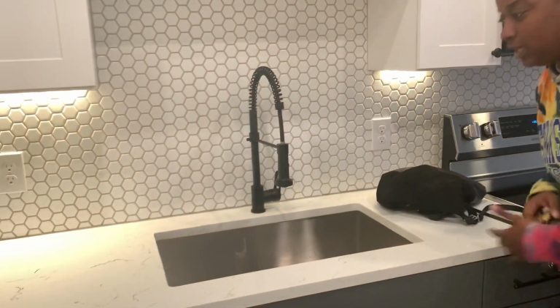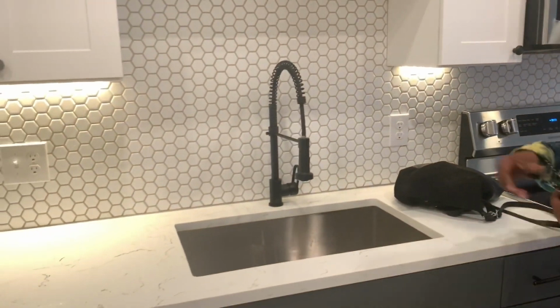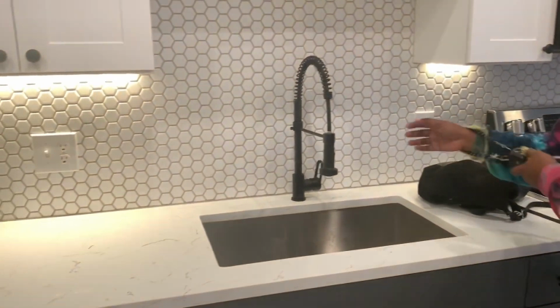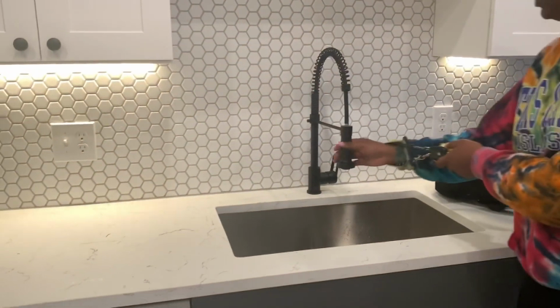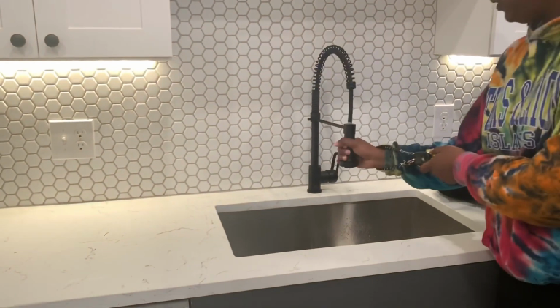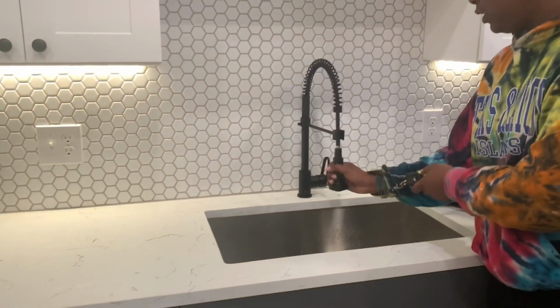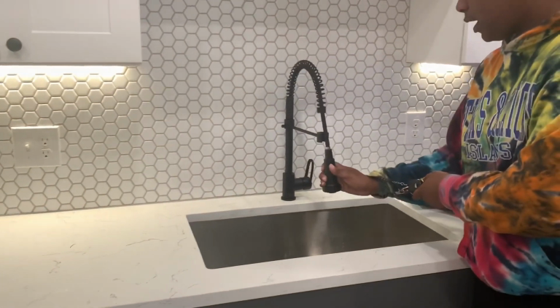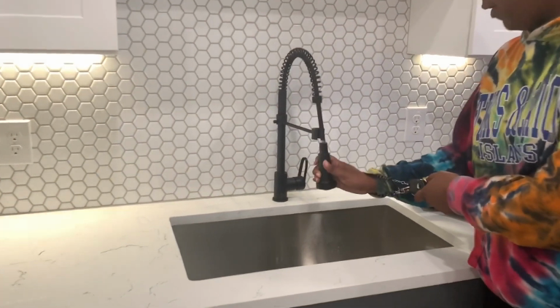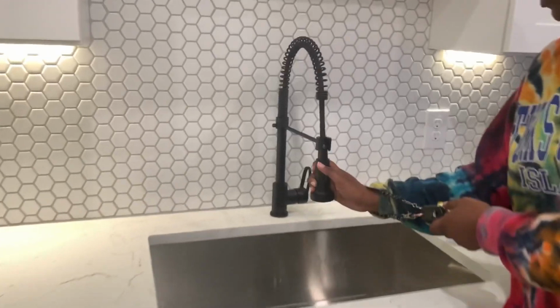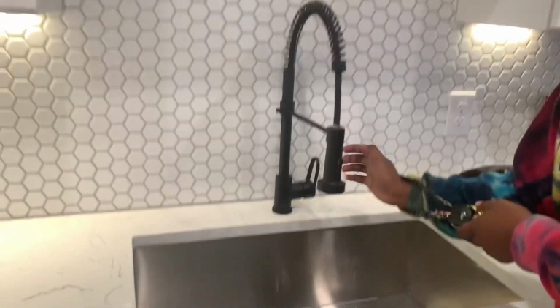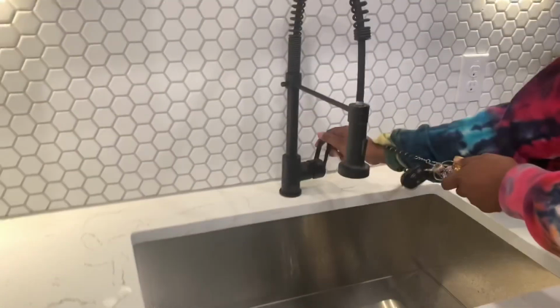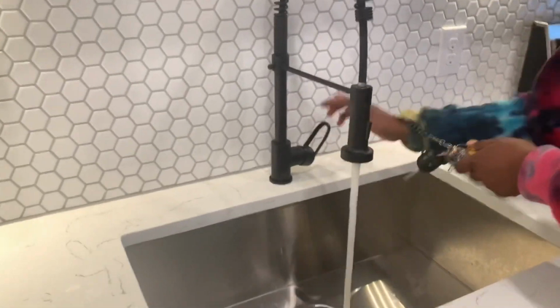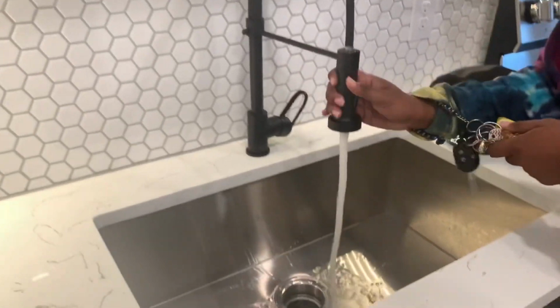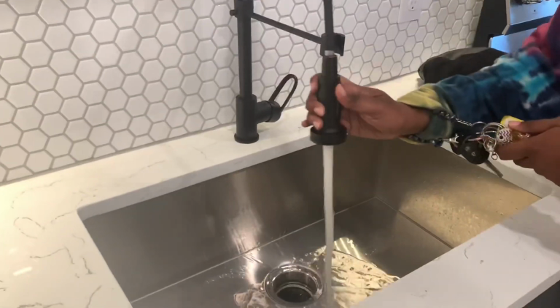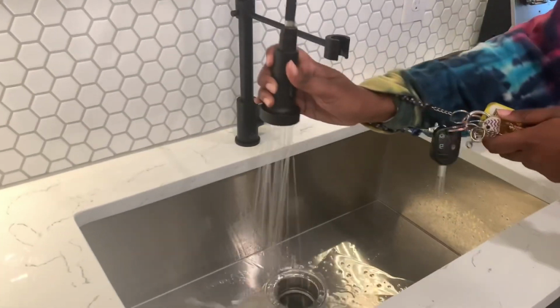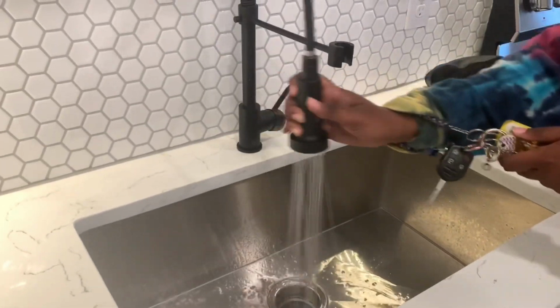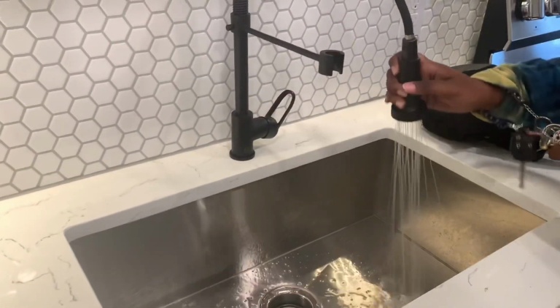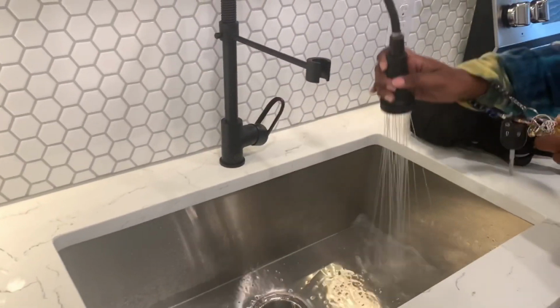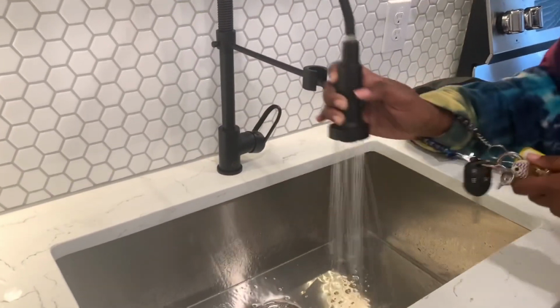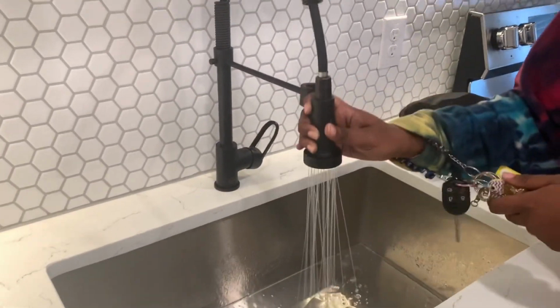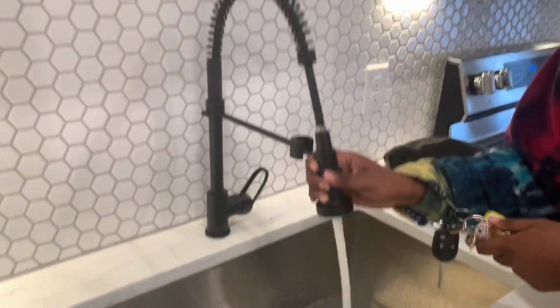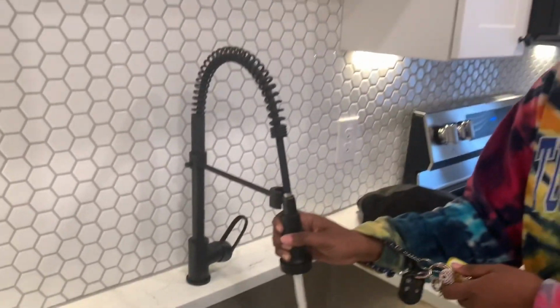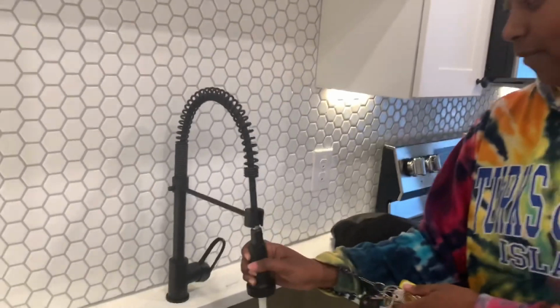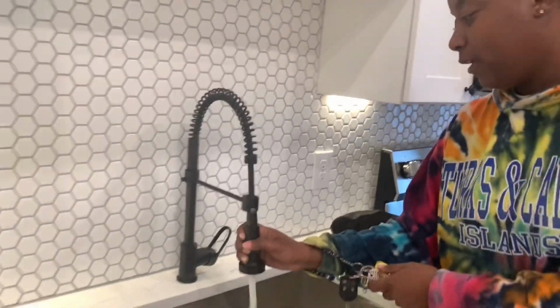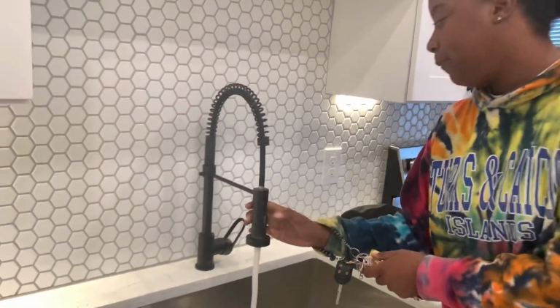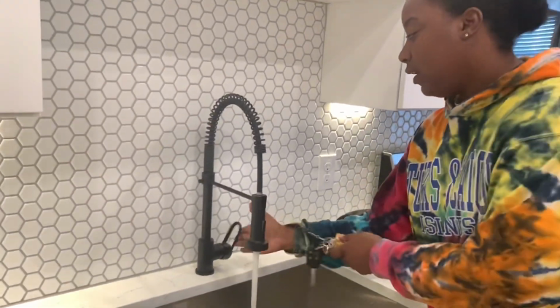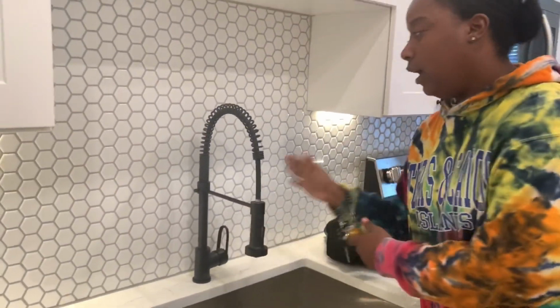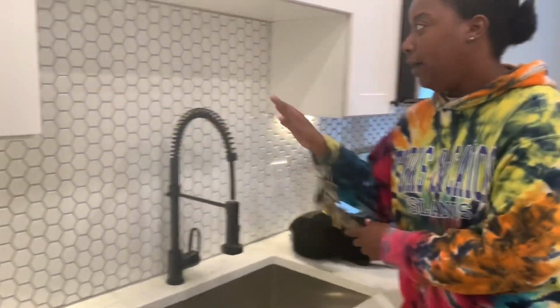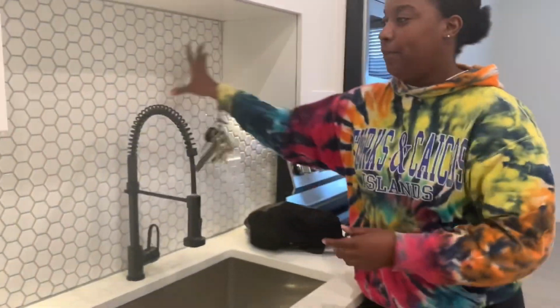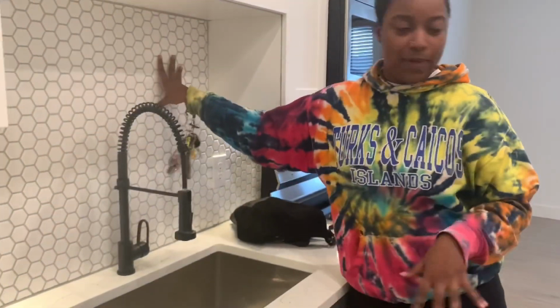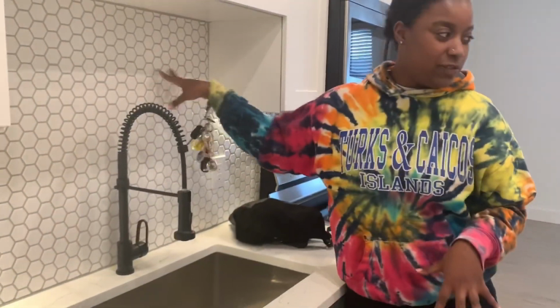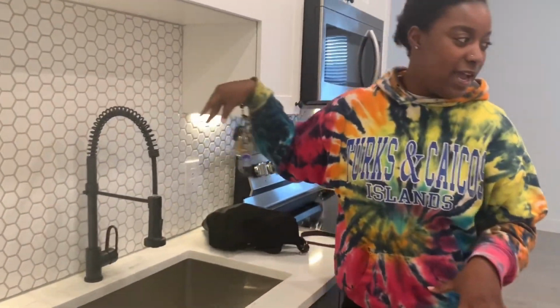I think this really cool thing — let me turn it on. The backsplash is really nice.